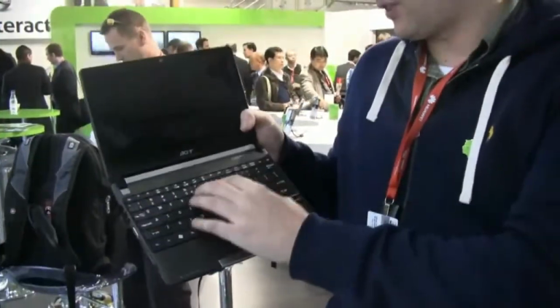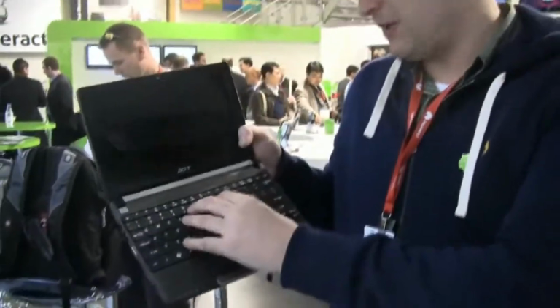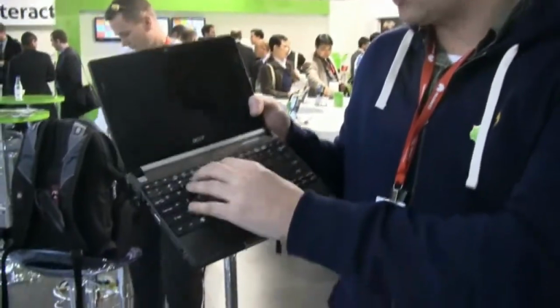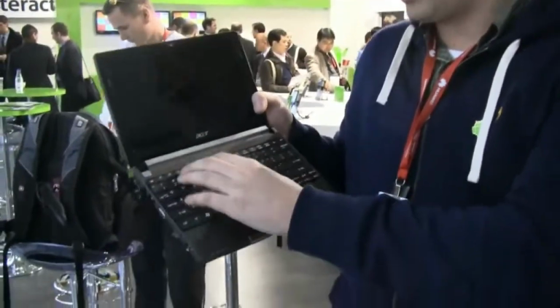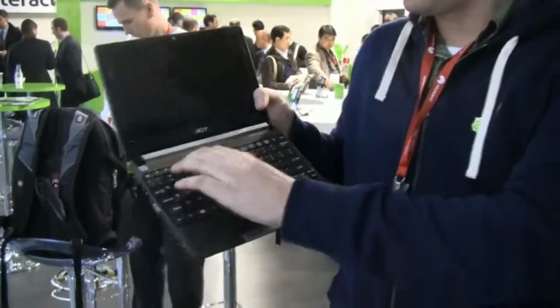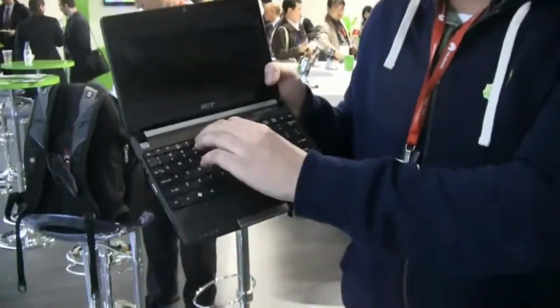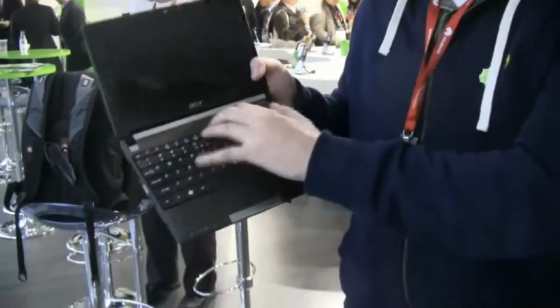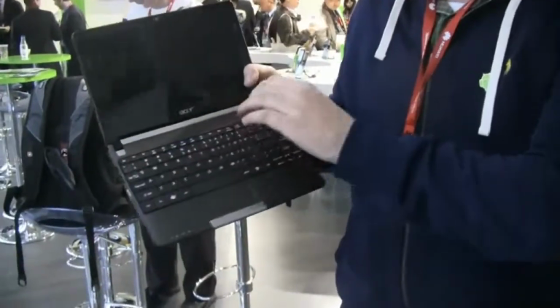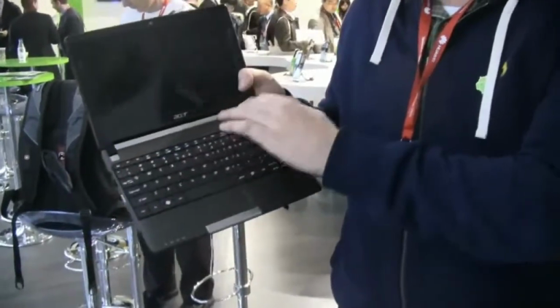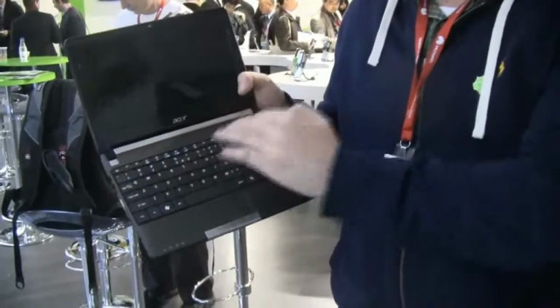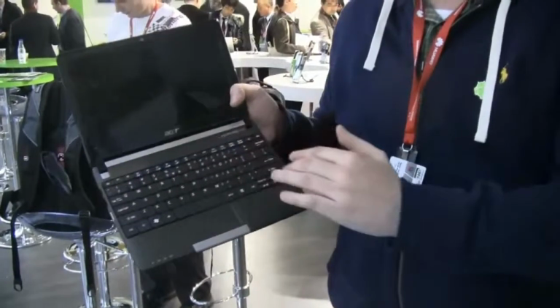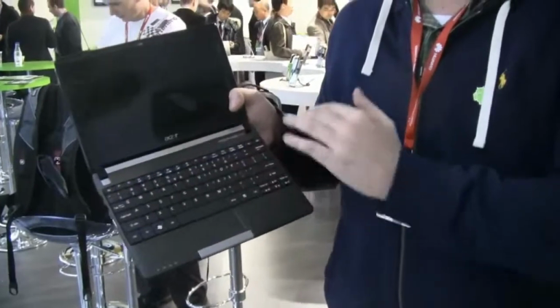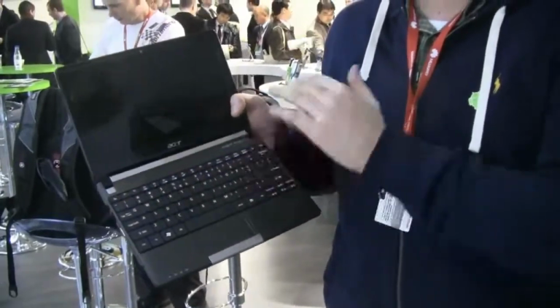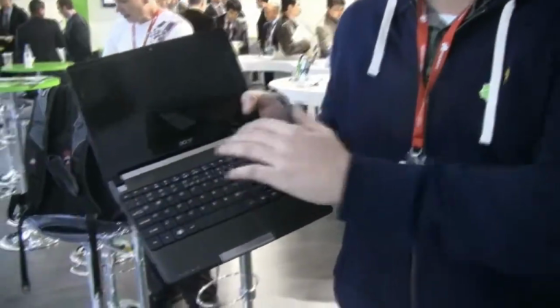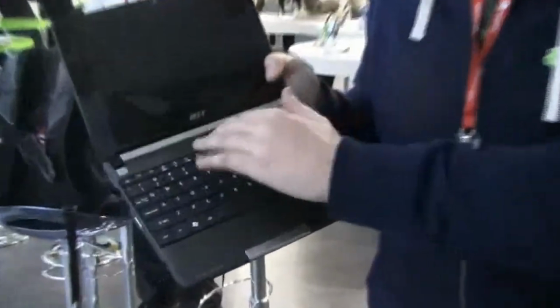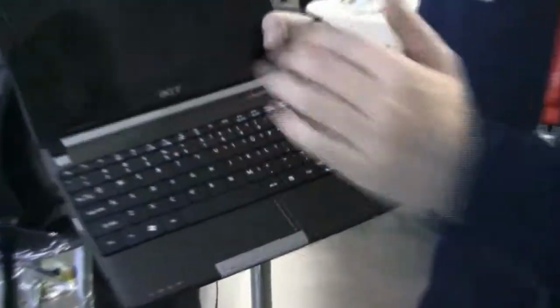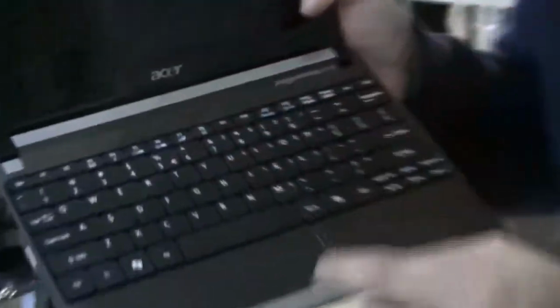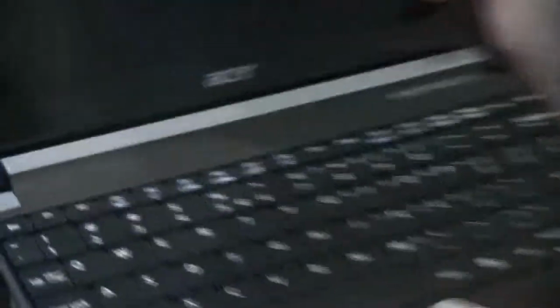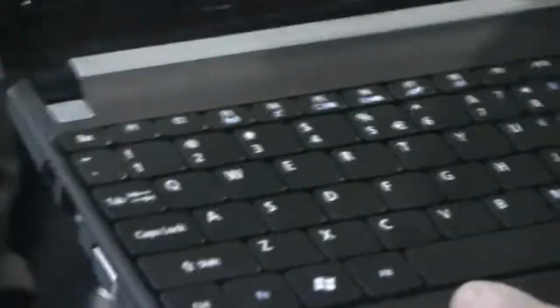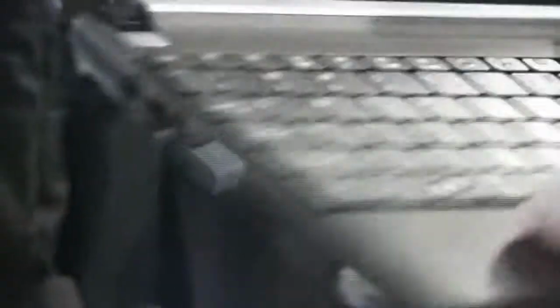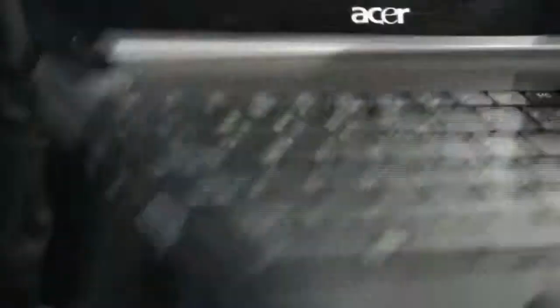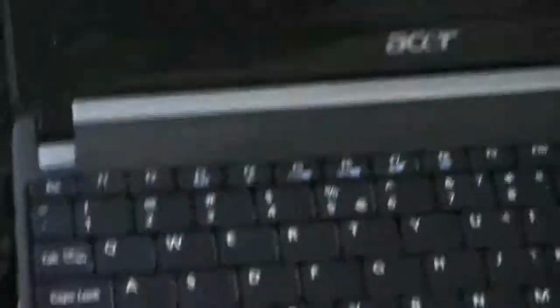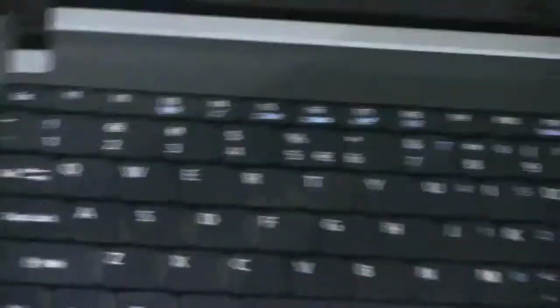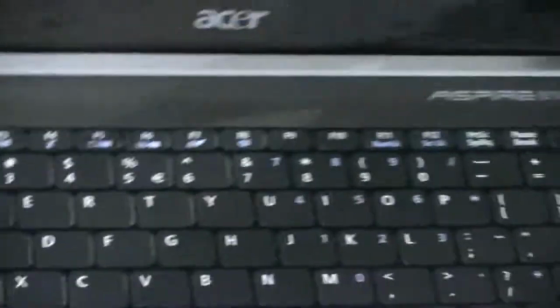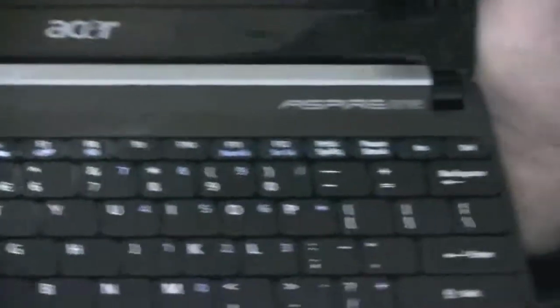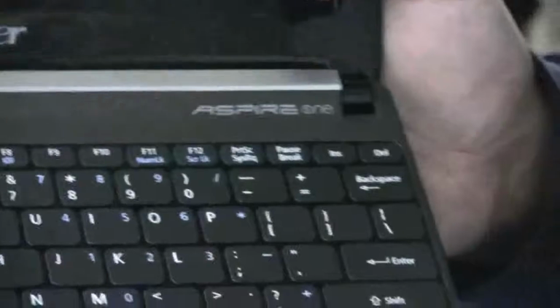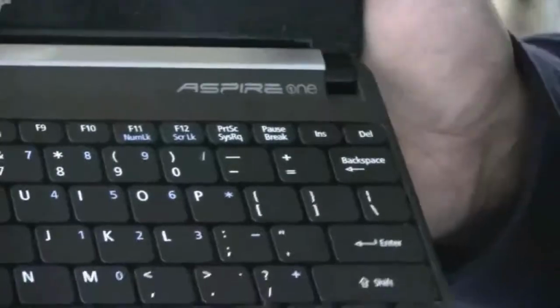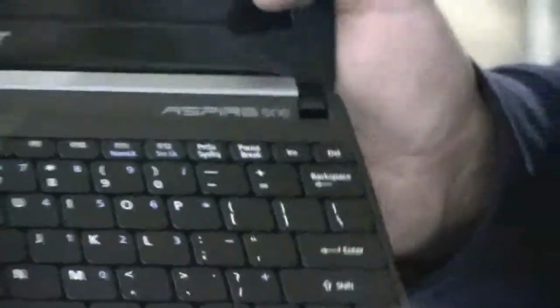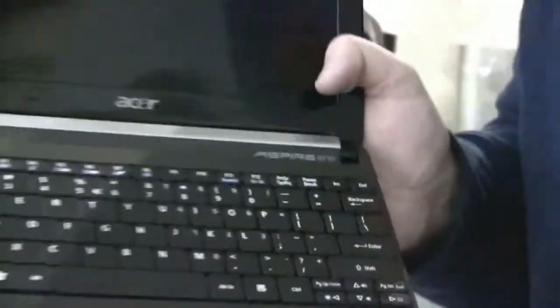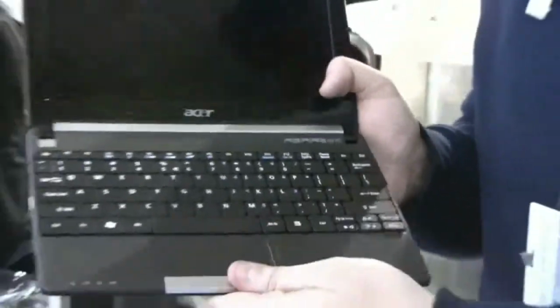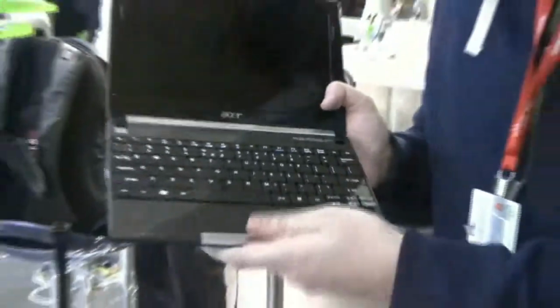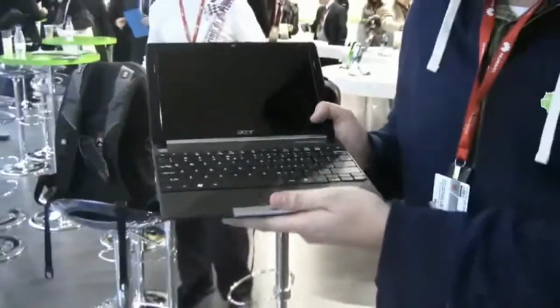The keyboard looks pretty good. Unfortunately it's still a very, very small little function row. It's kind of hard to press them. White trackpad, single mouse button.